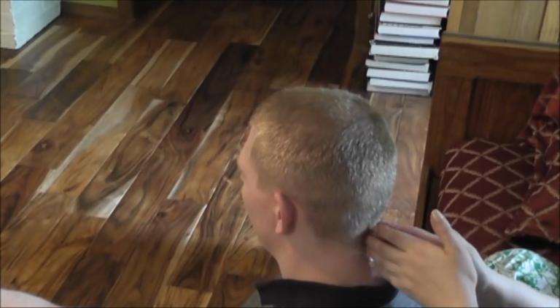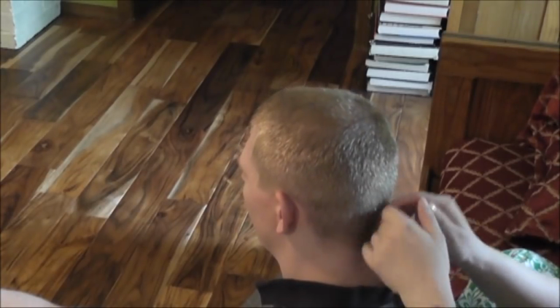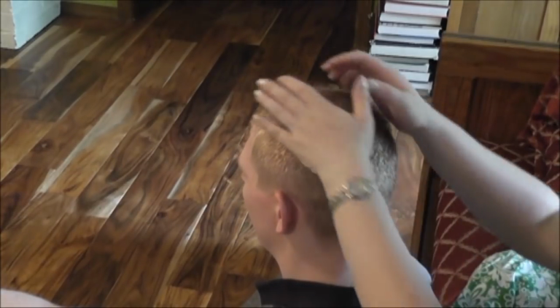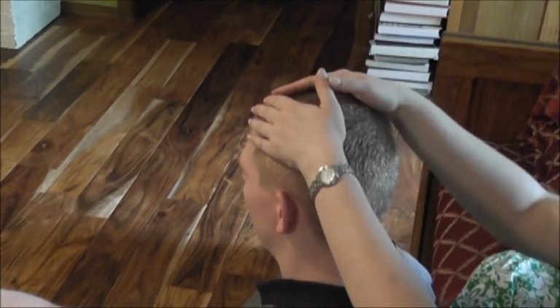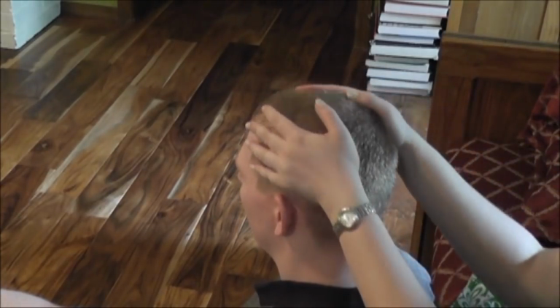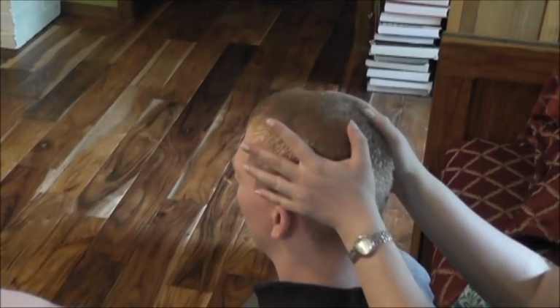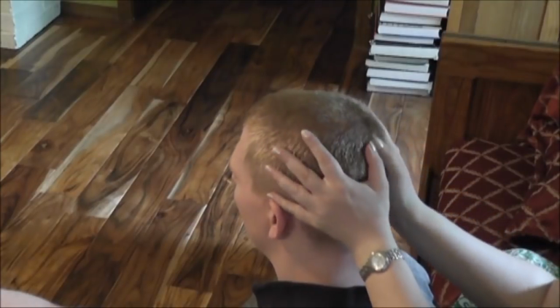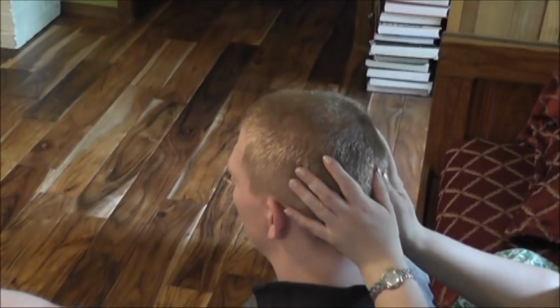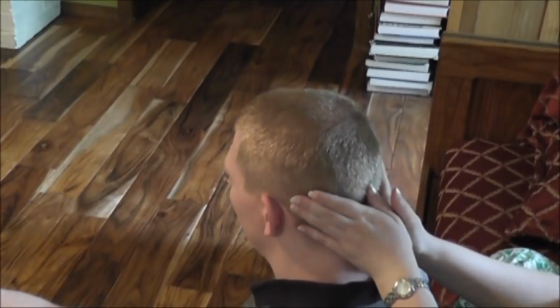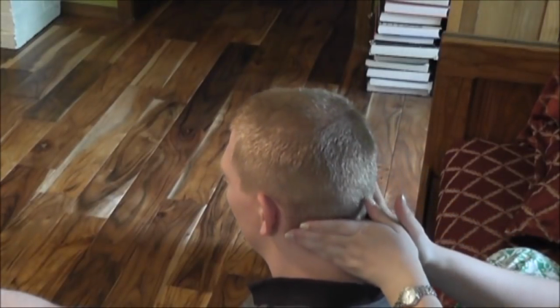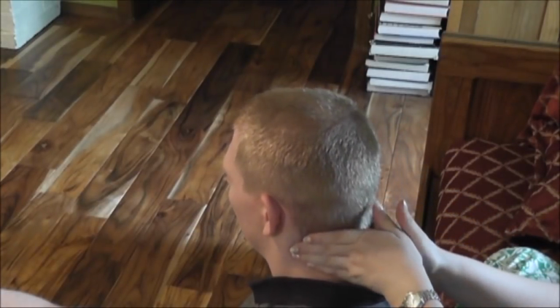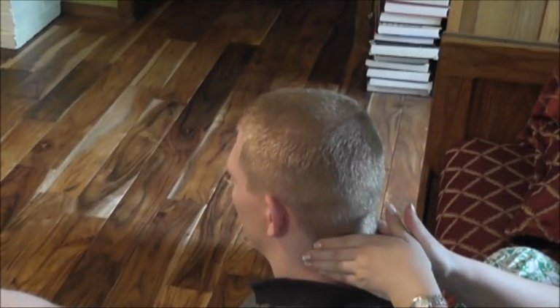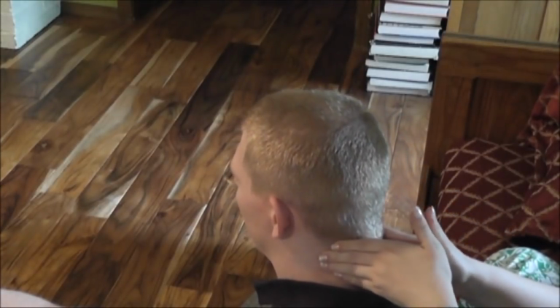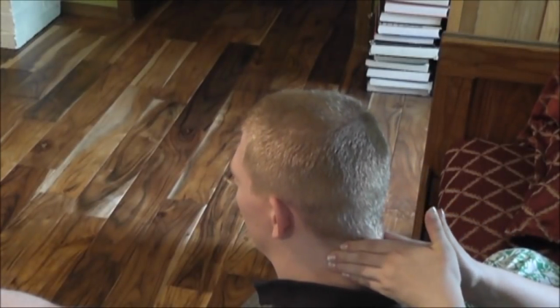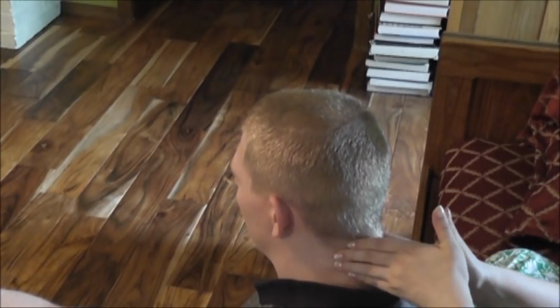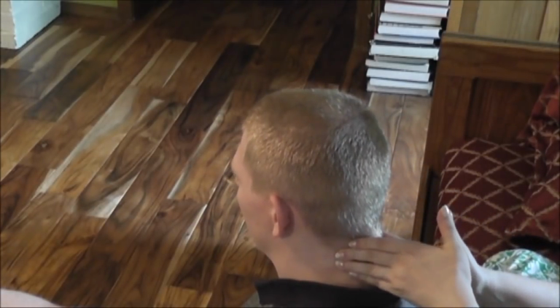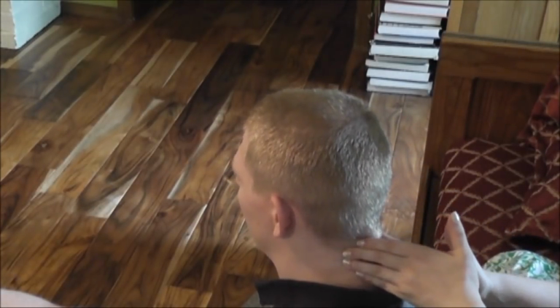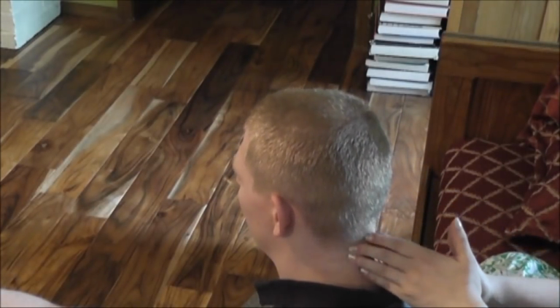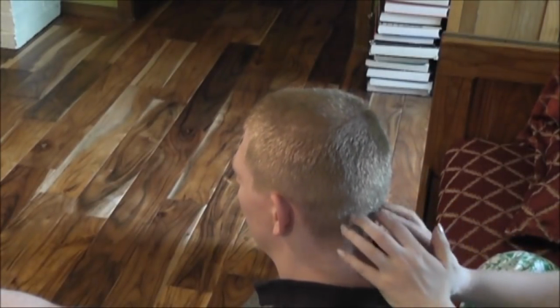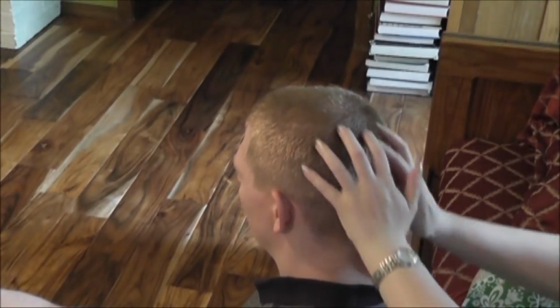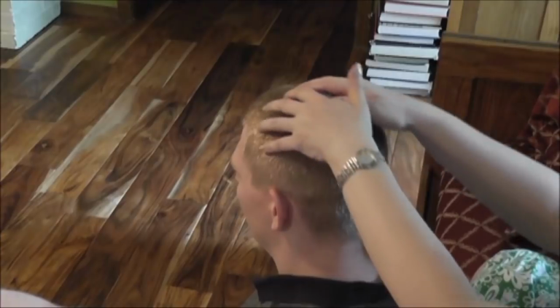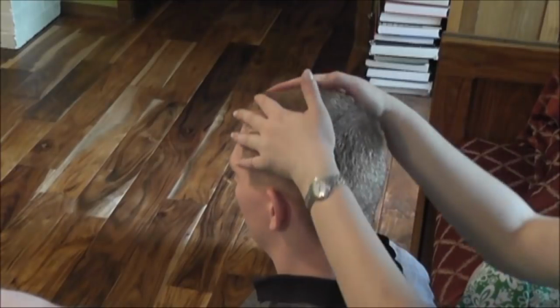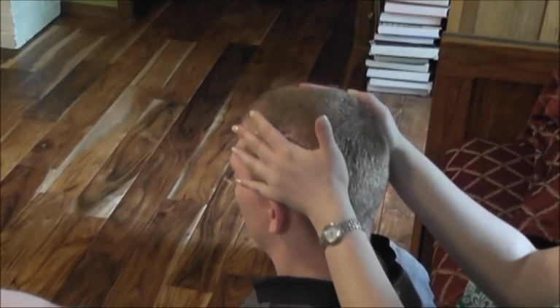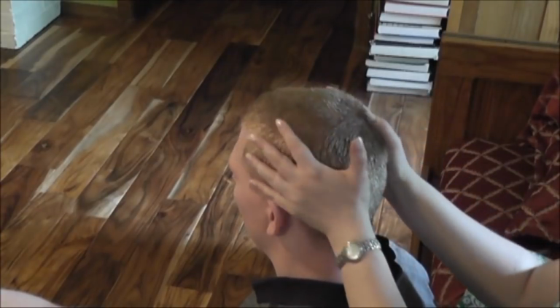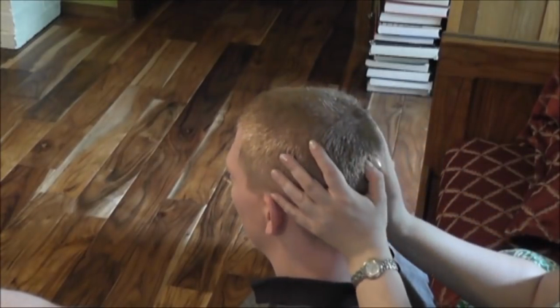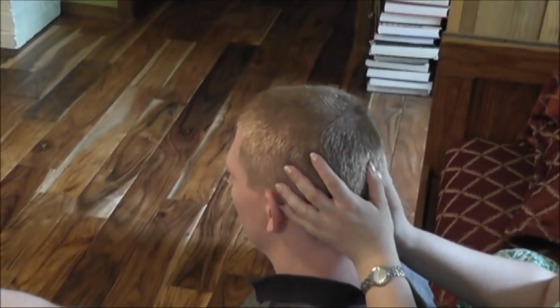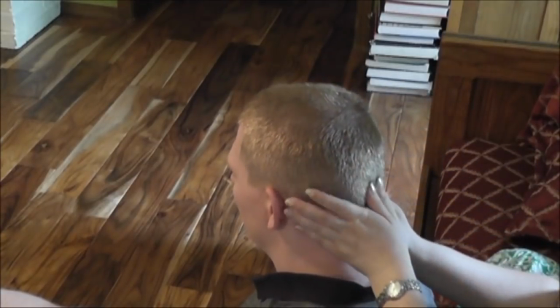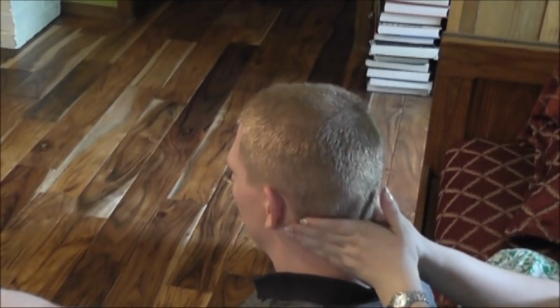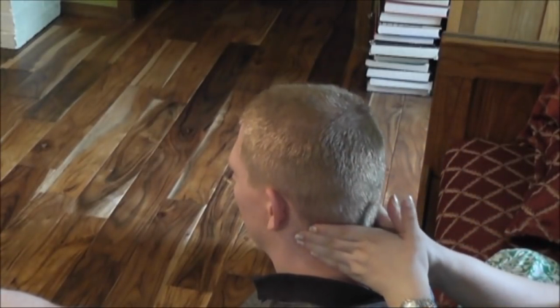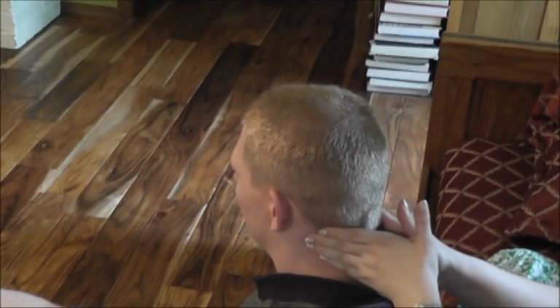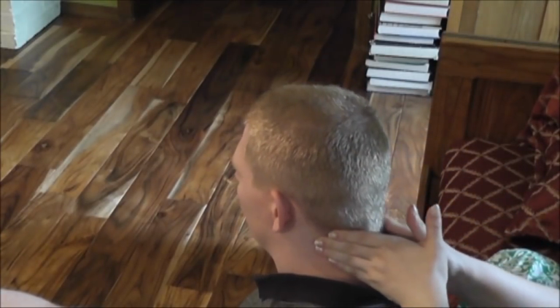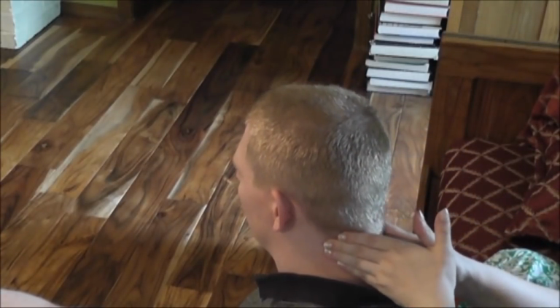And smooth out his hair again. This time when I get to his neck, as I pull away, I bring my hands together.